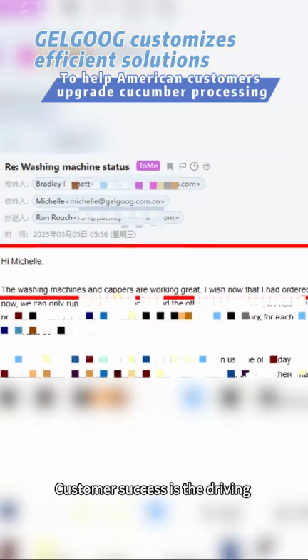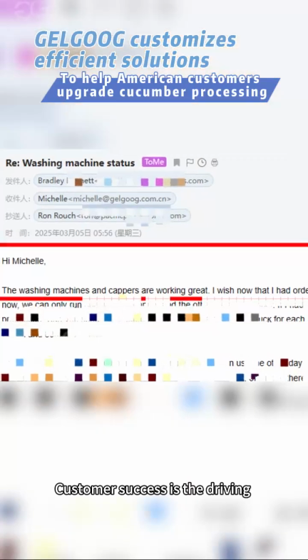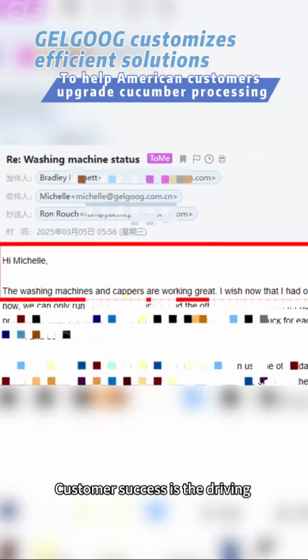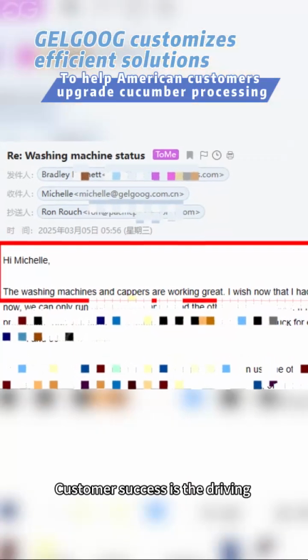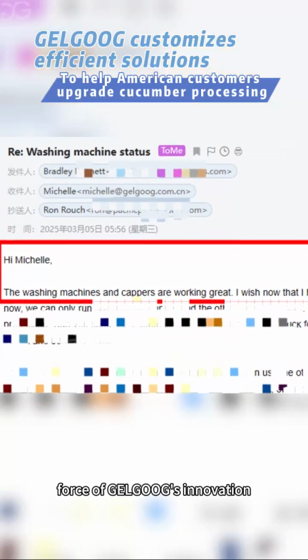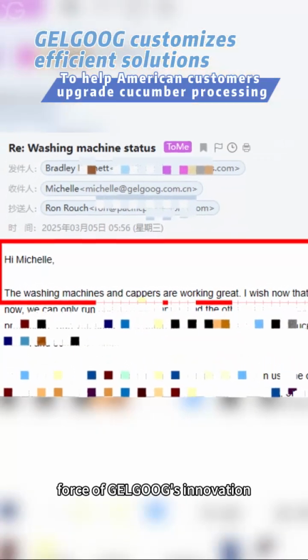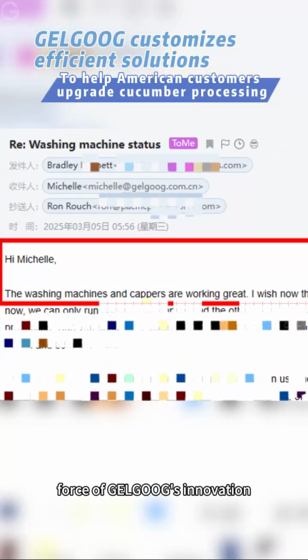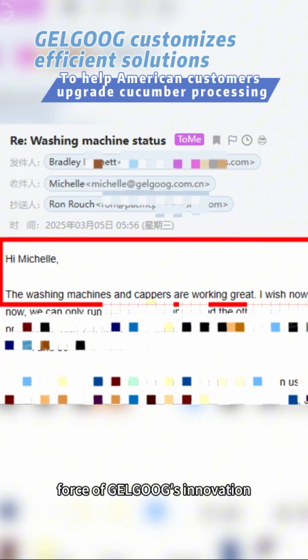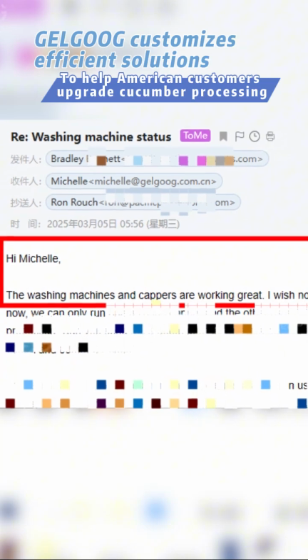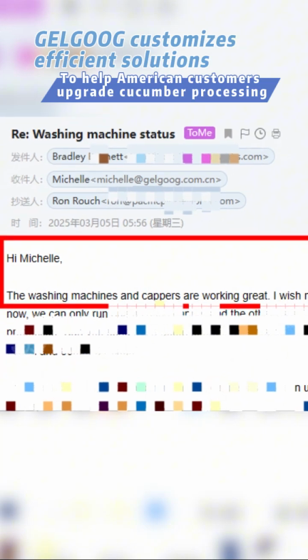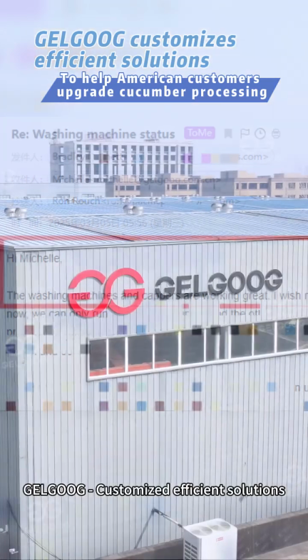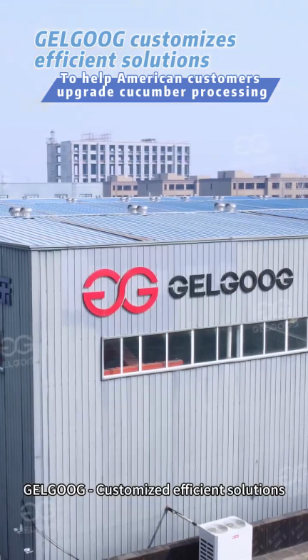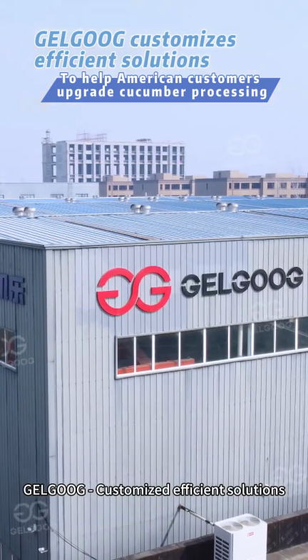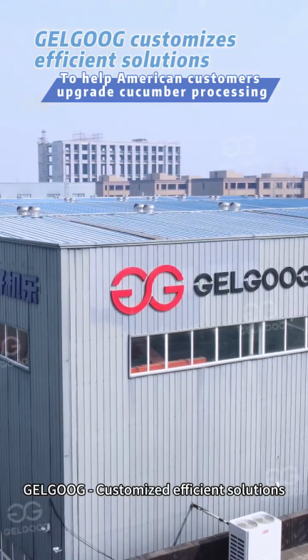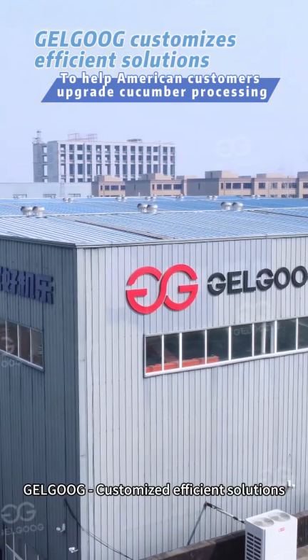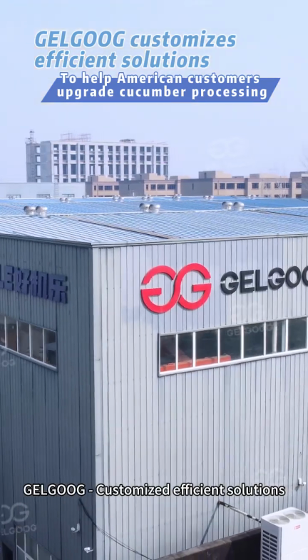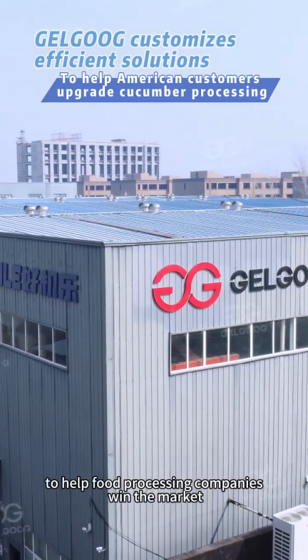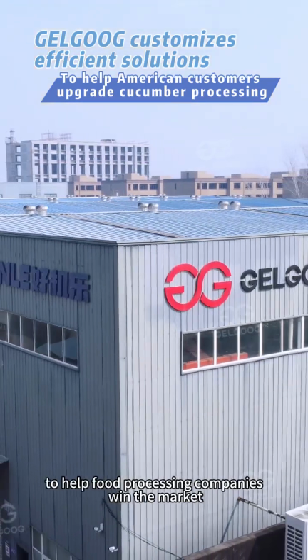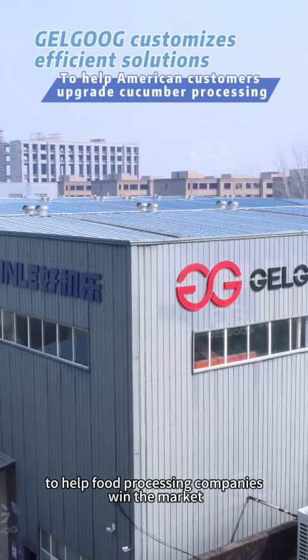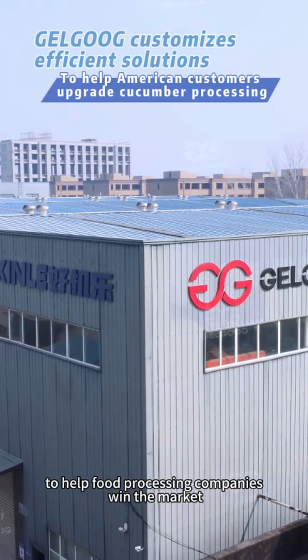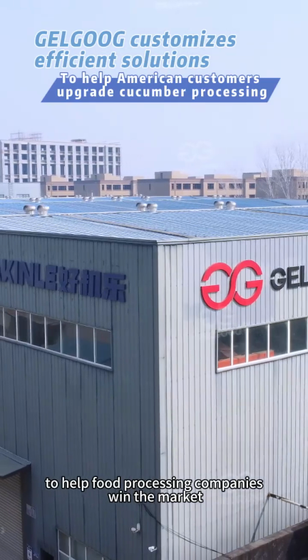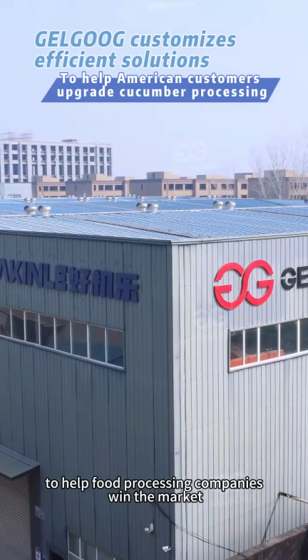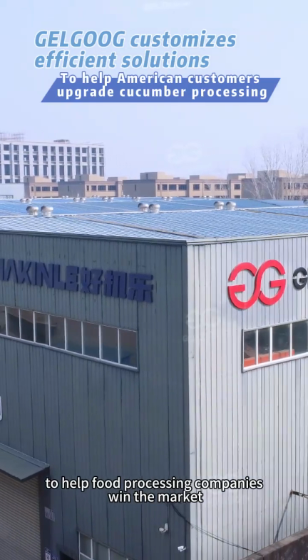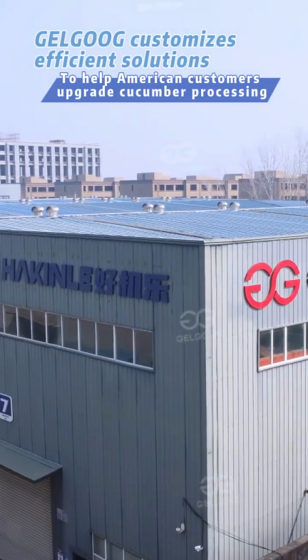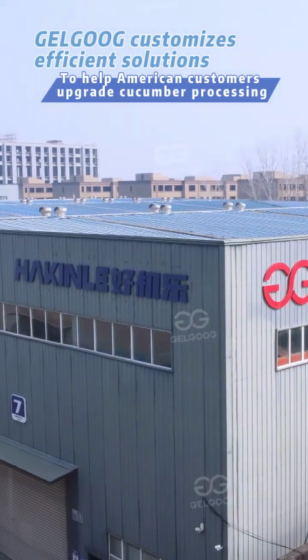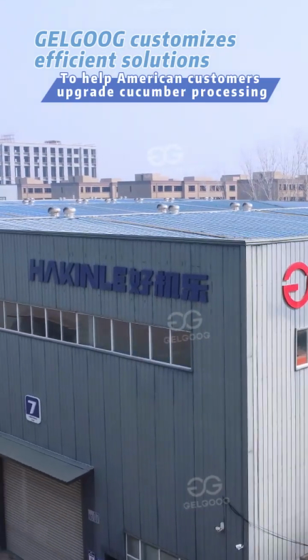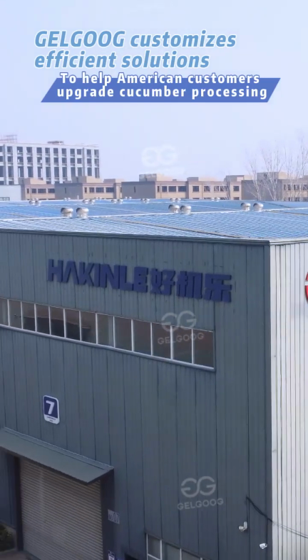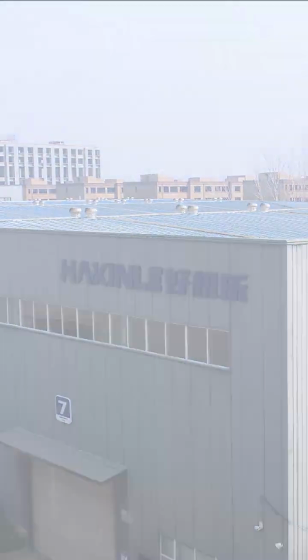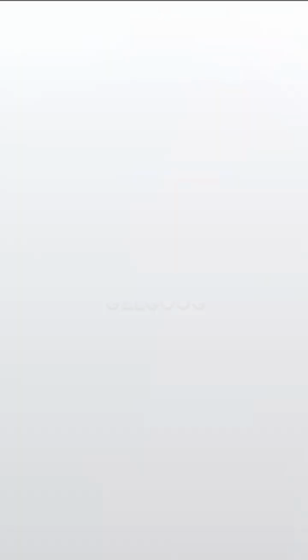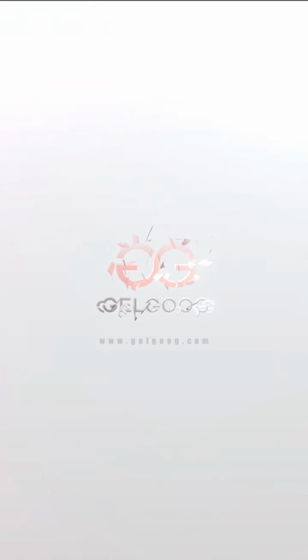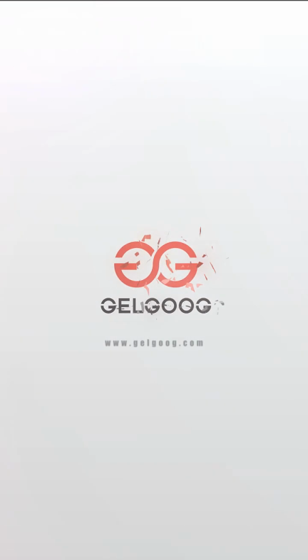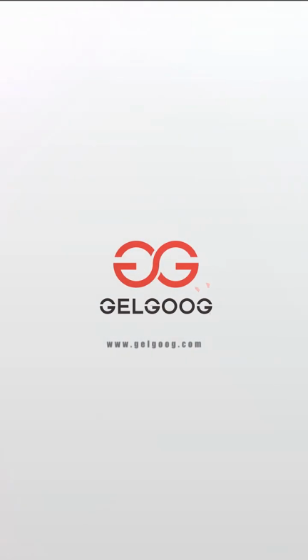Customer success is the driving force of Gelgoop's innovation. Gelgoop customized efficient solutions to help food processing companies win the market.